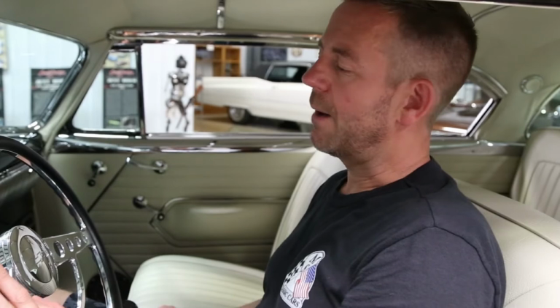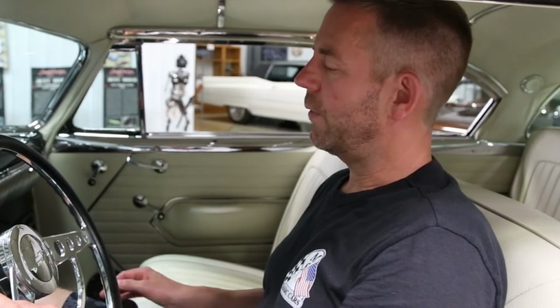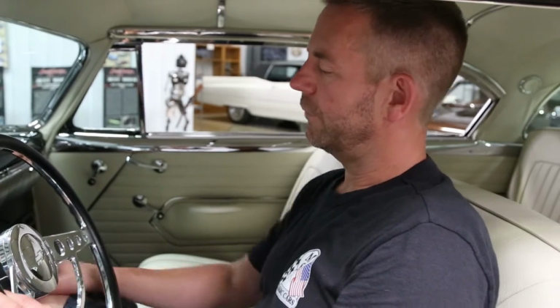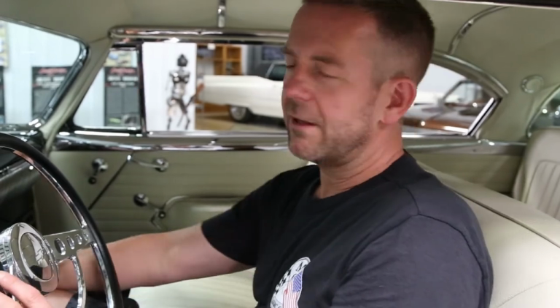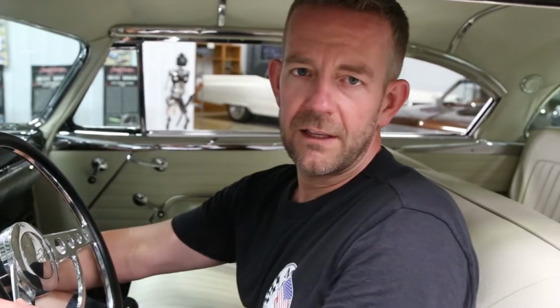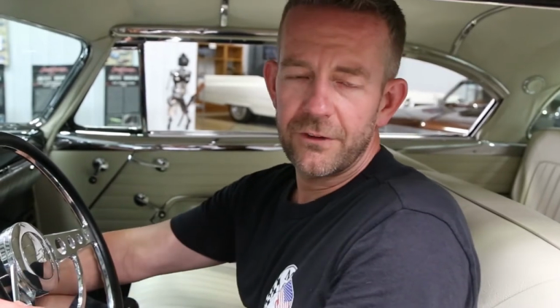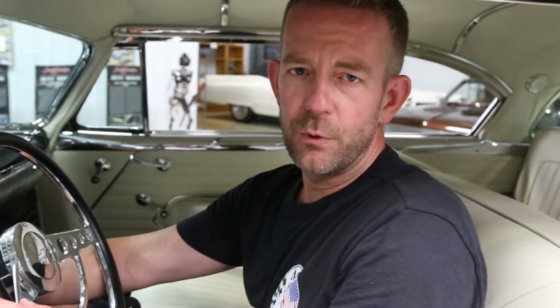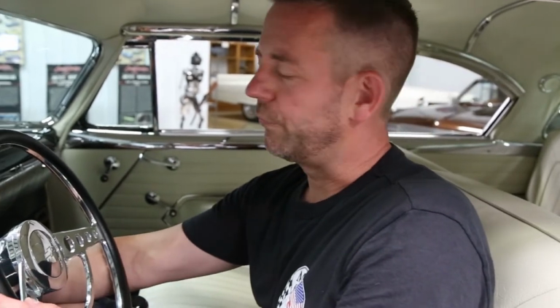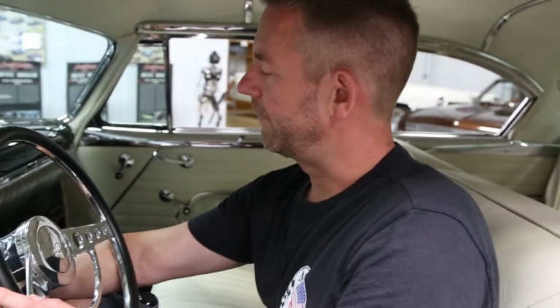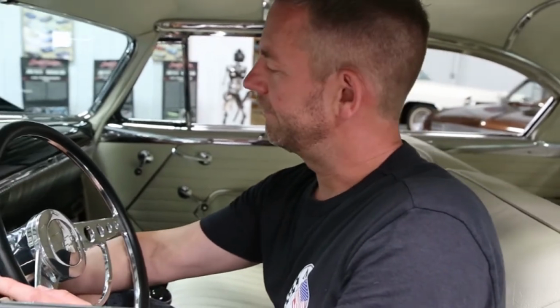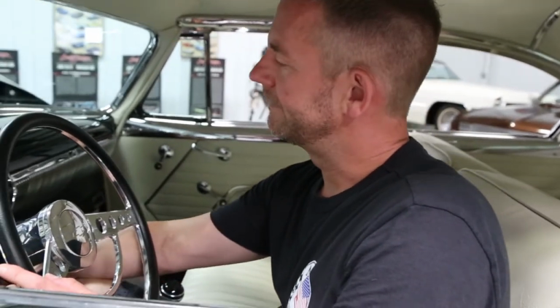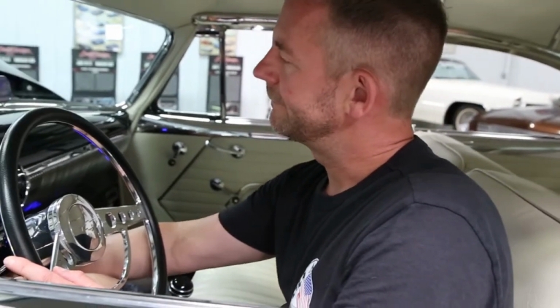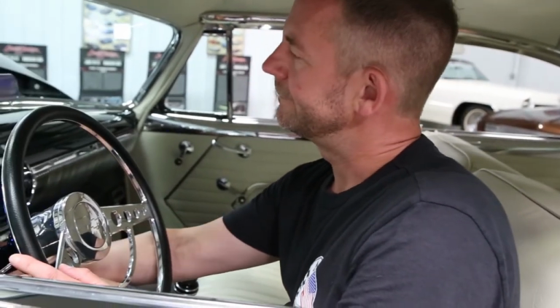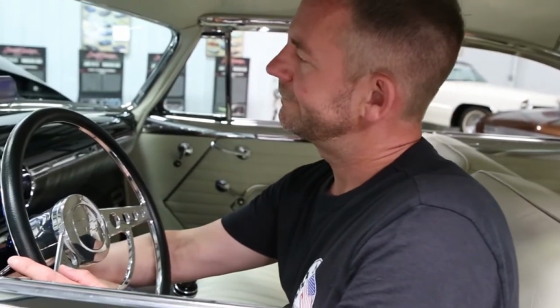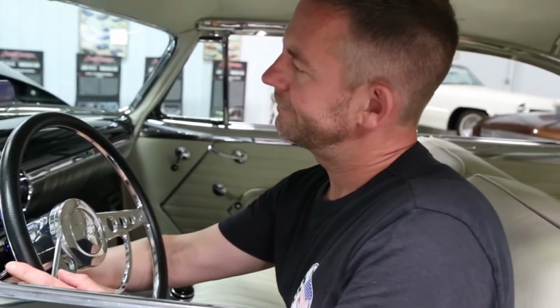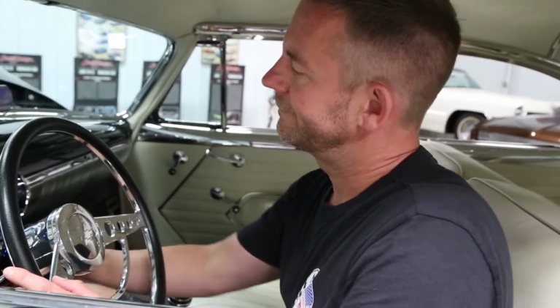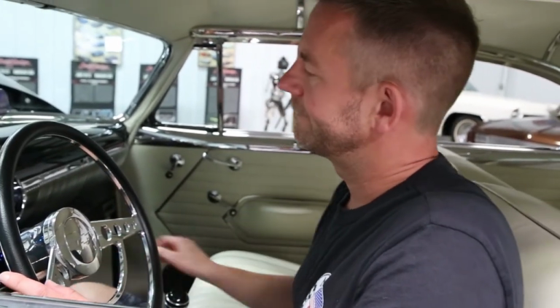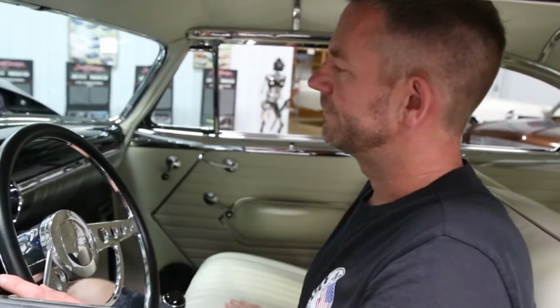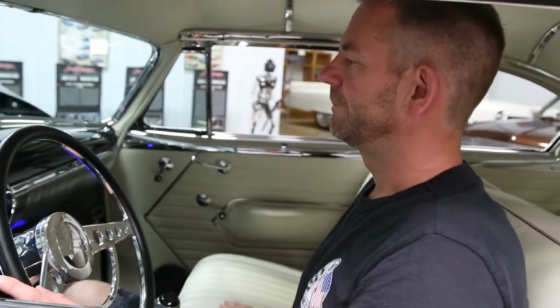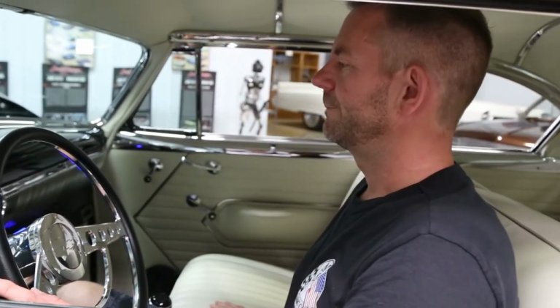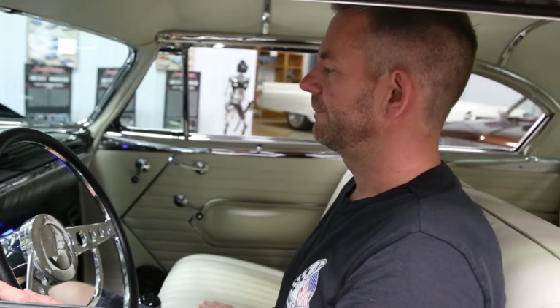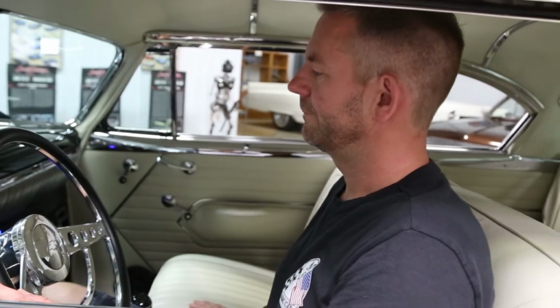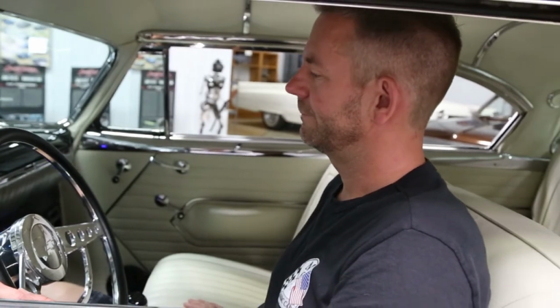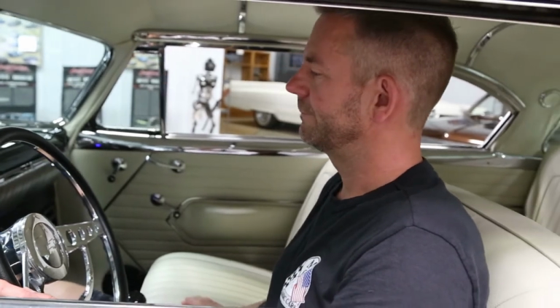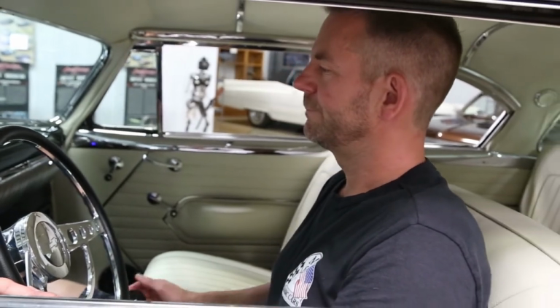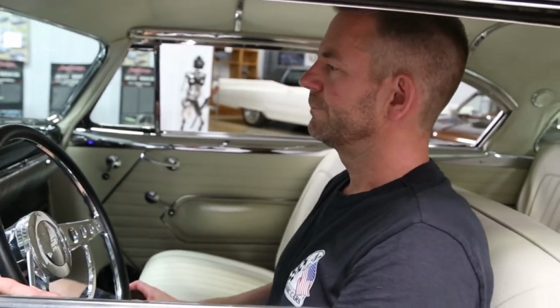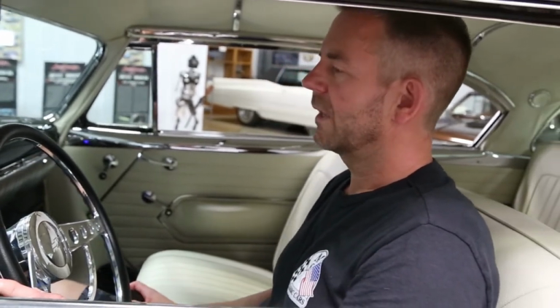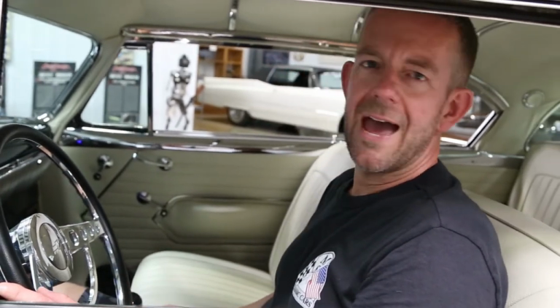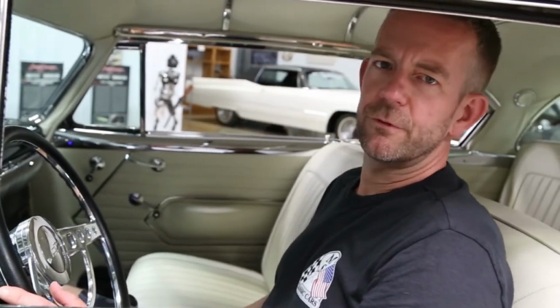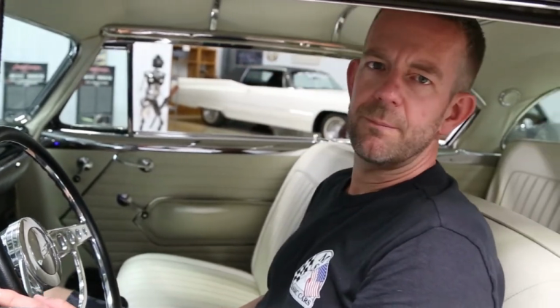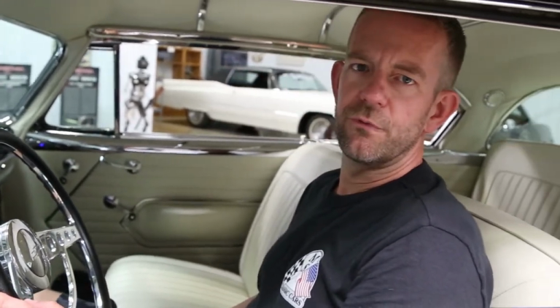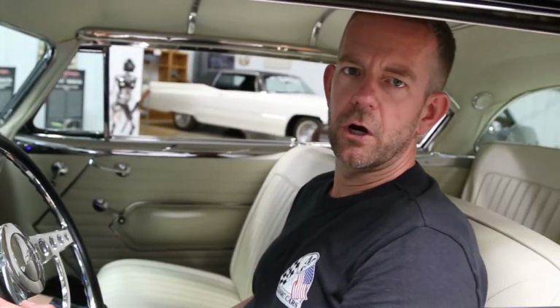I'm going to go ahead and start it and let you listen to how beautiful it runs. Absolutely beautiful car.